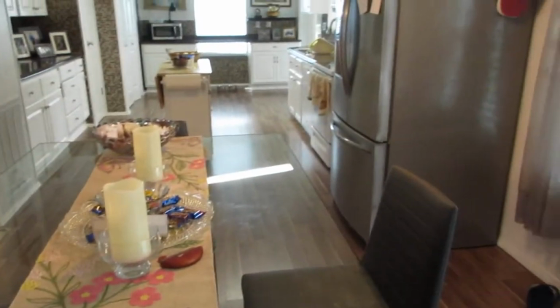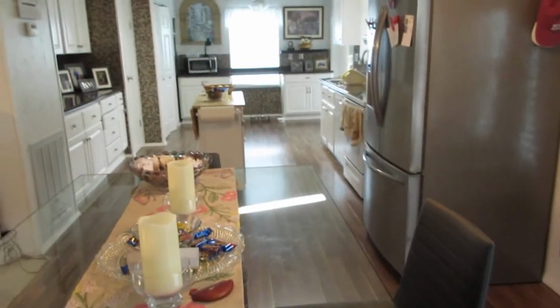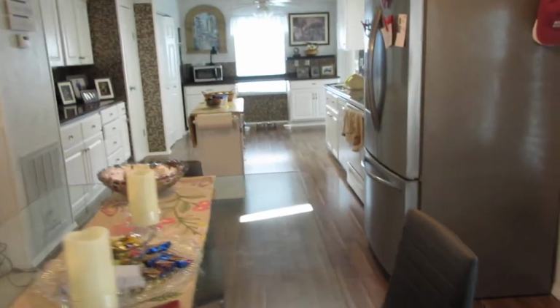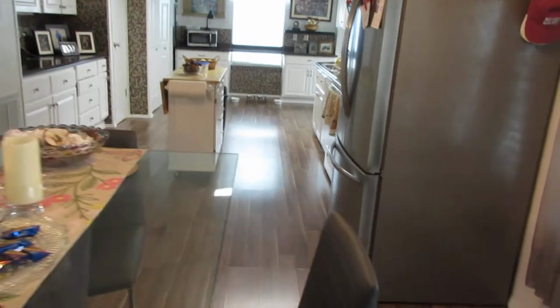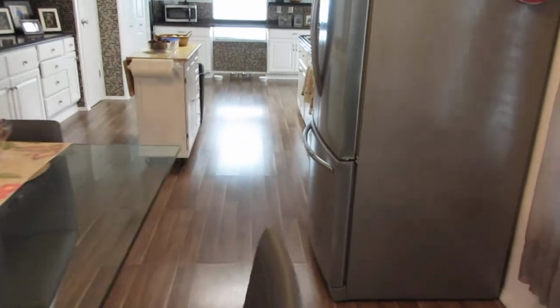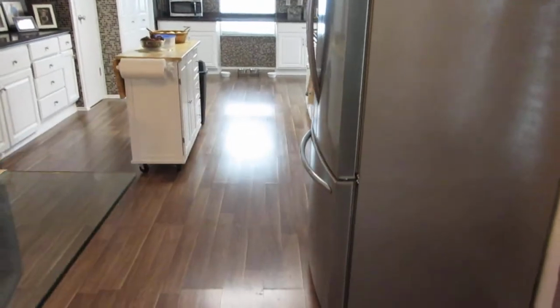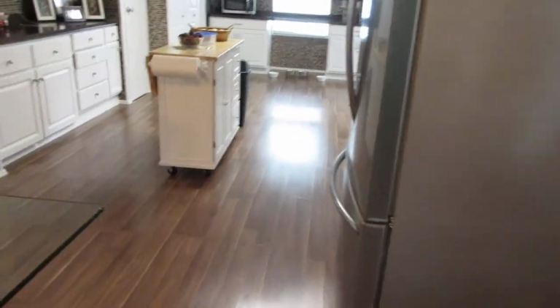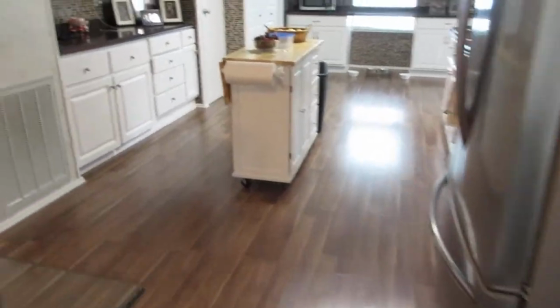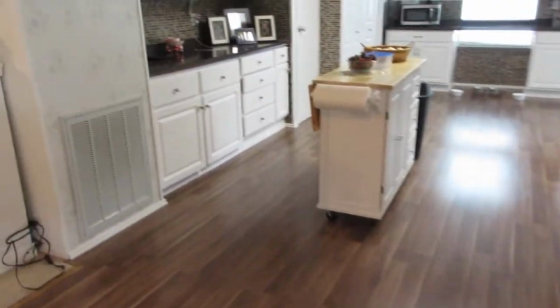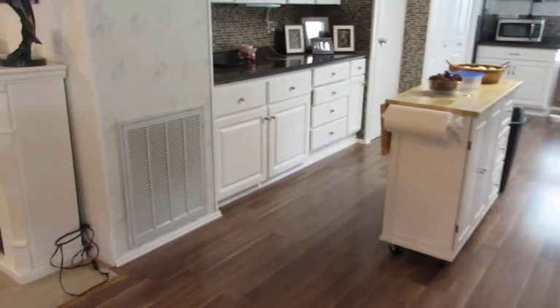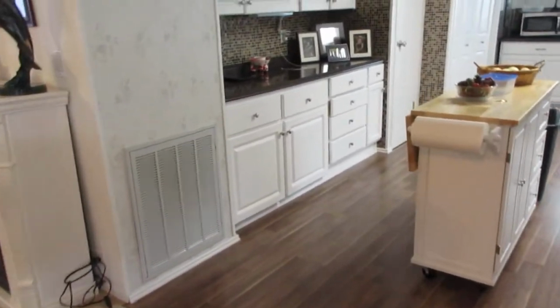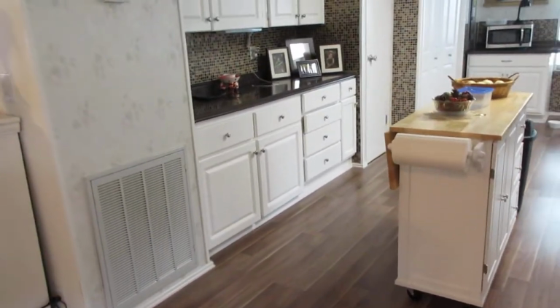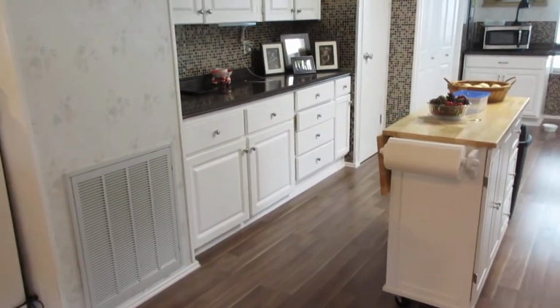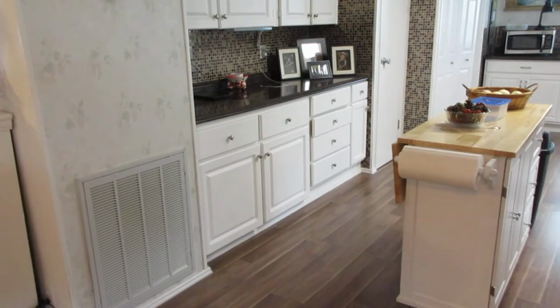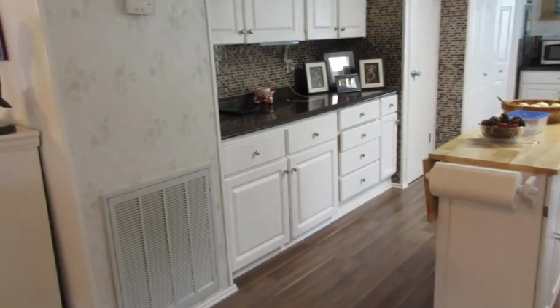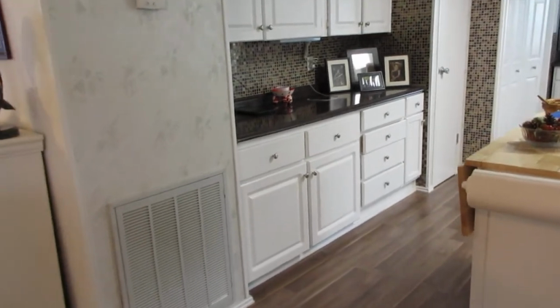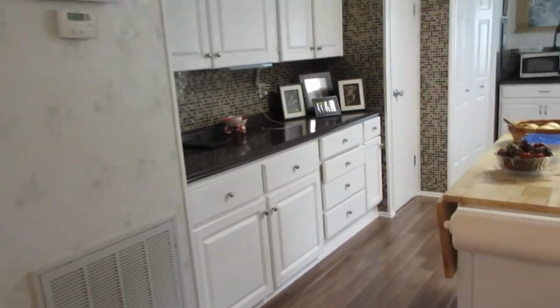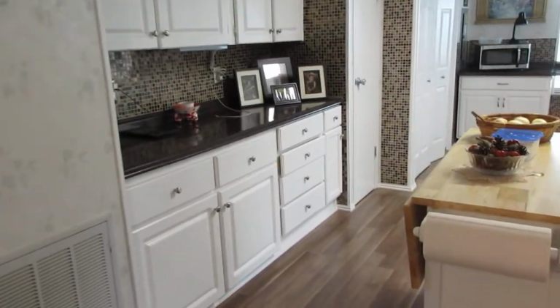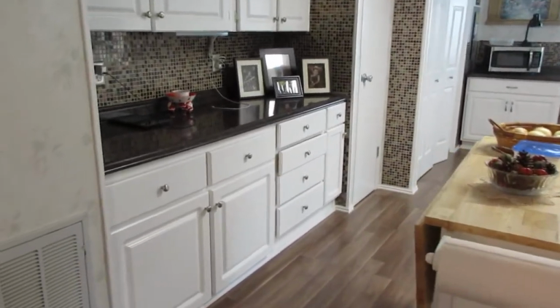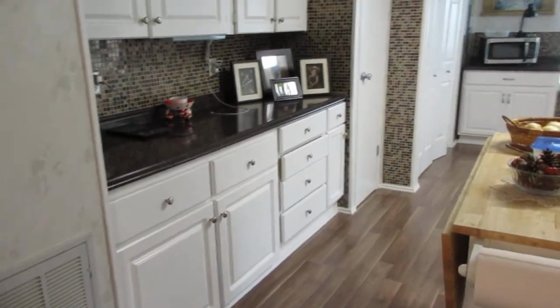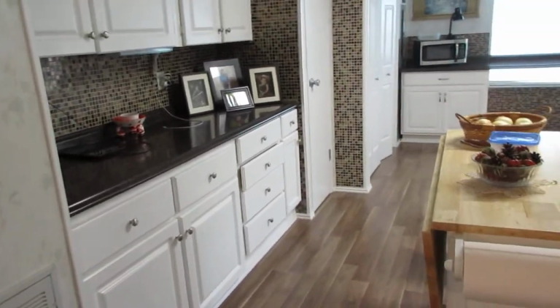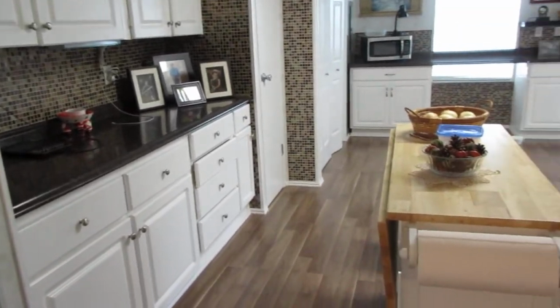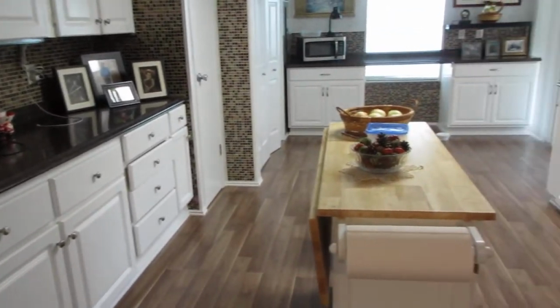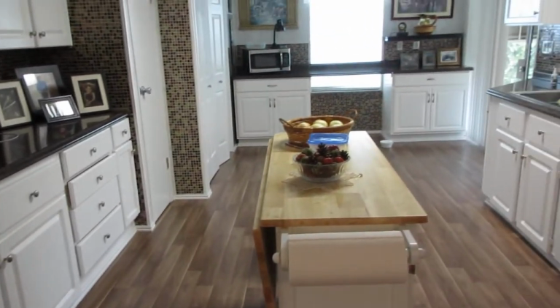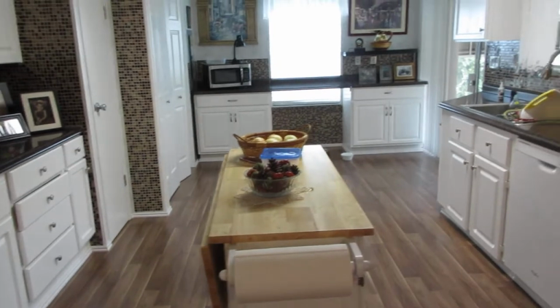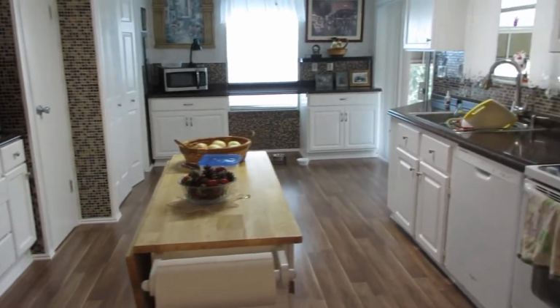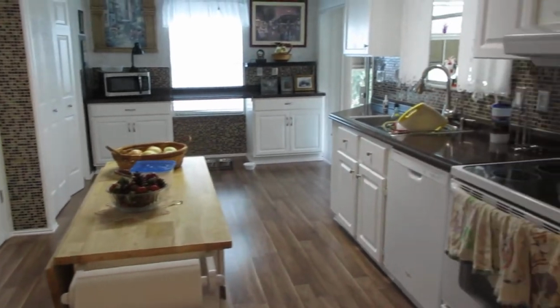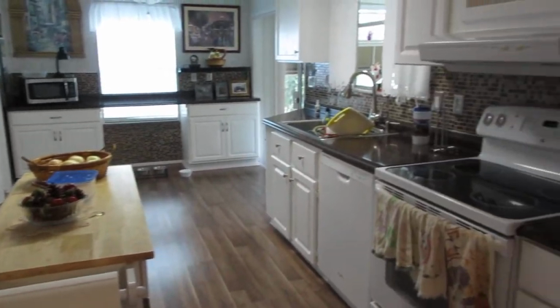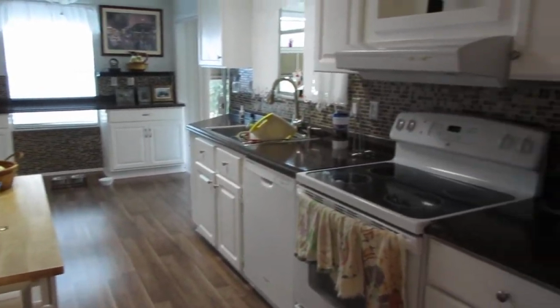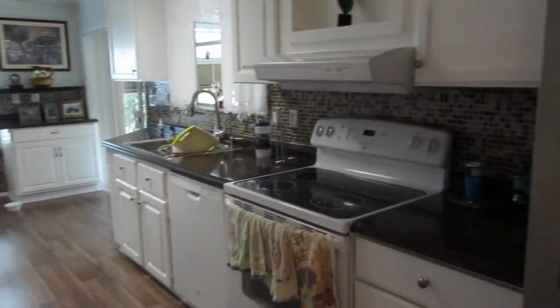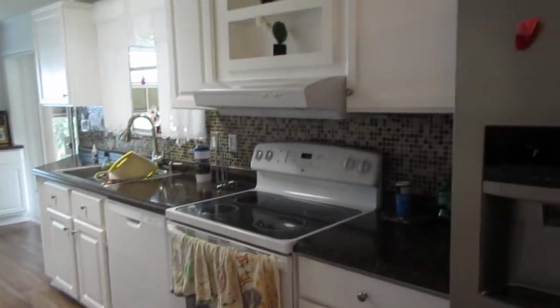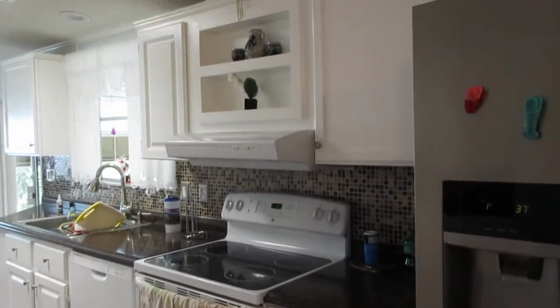There's the kitchen as we walk into the kitchen. Beautiful countertops. Lots of cabinets in this kitchen. We even have a pantry.